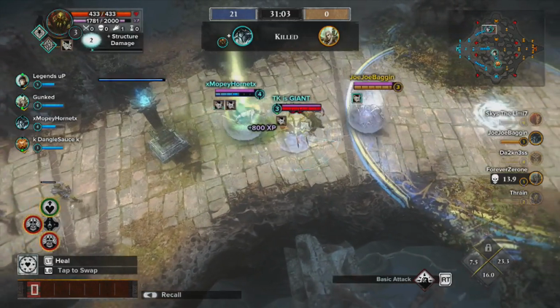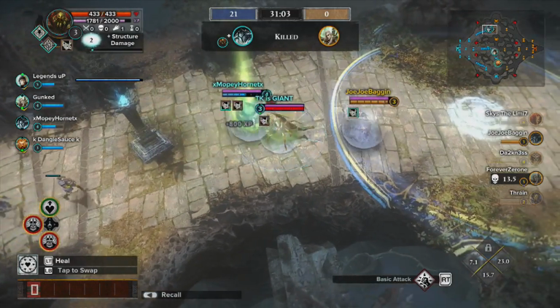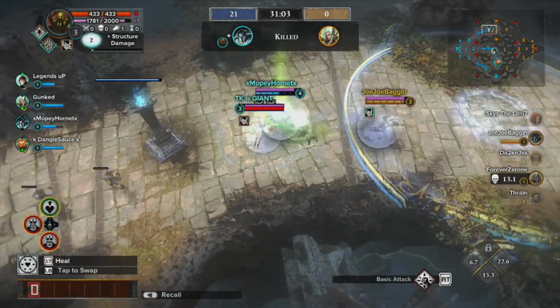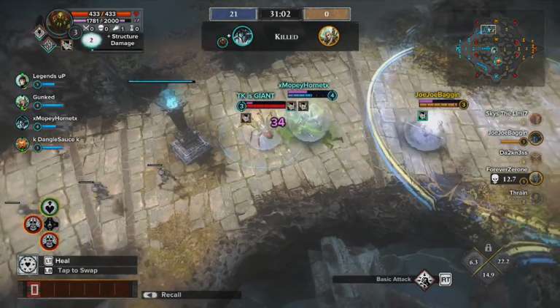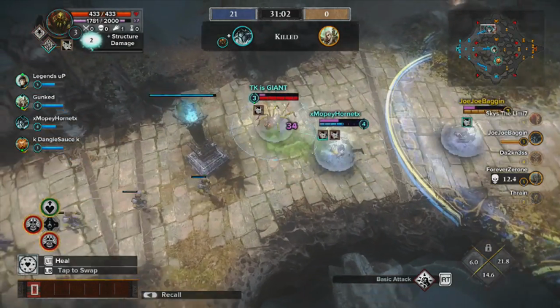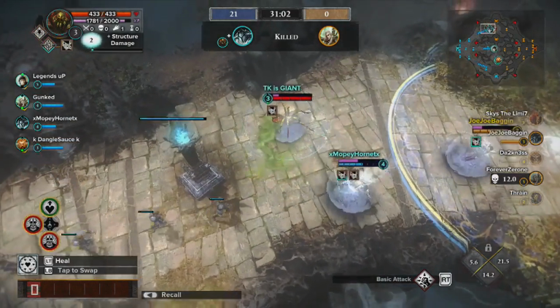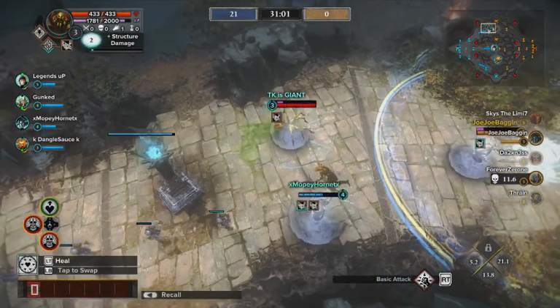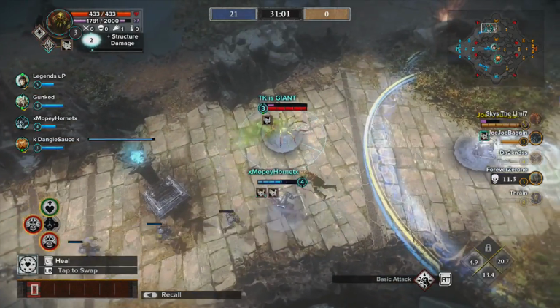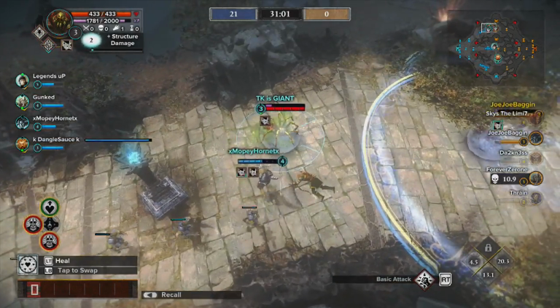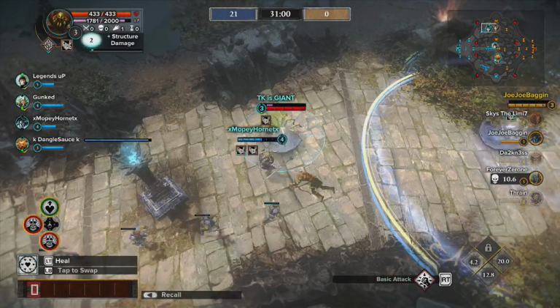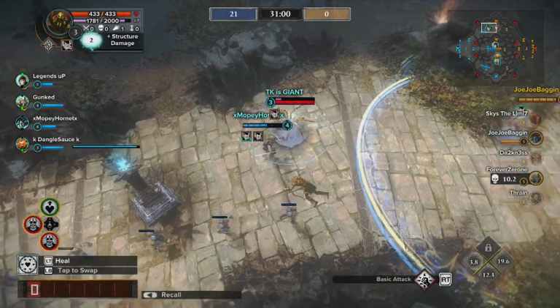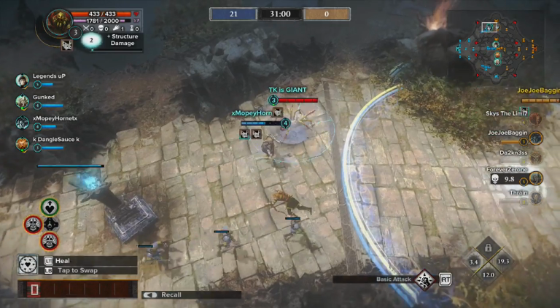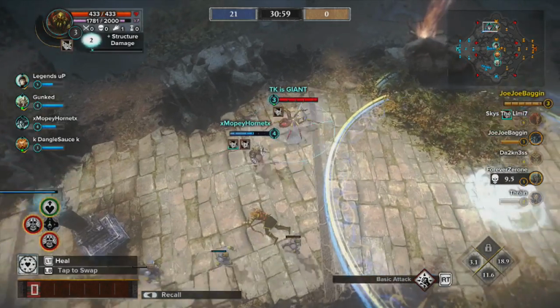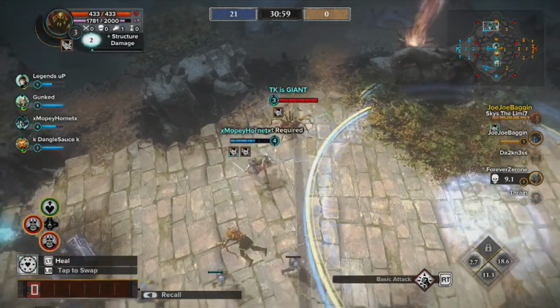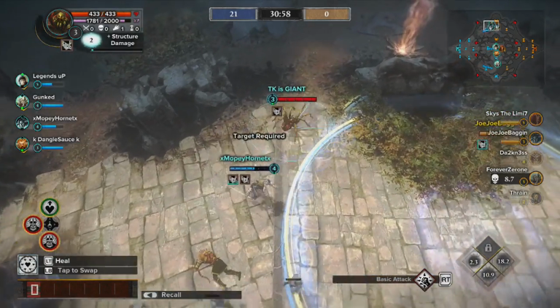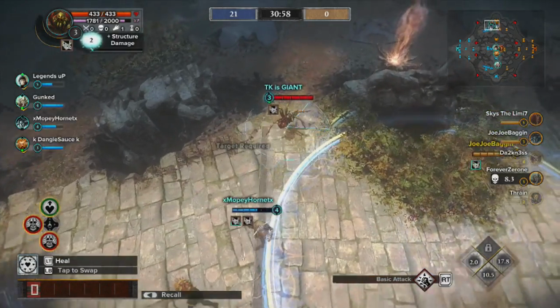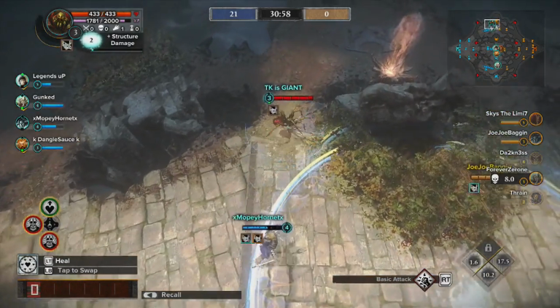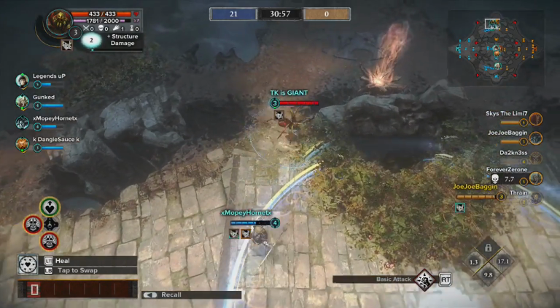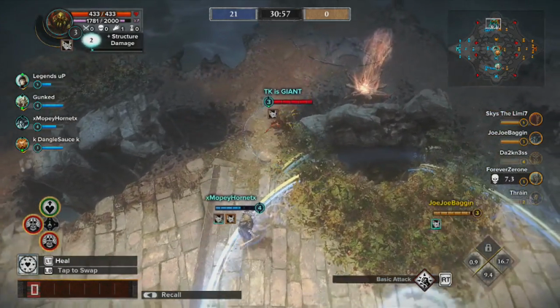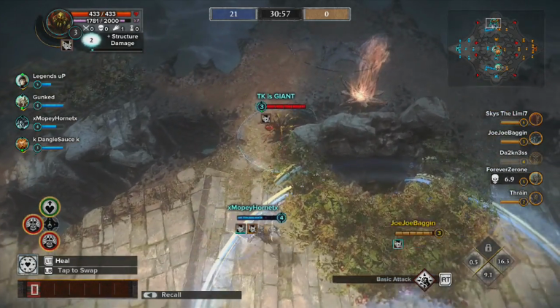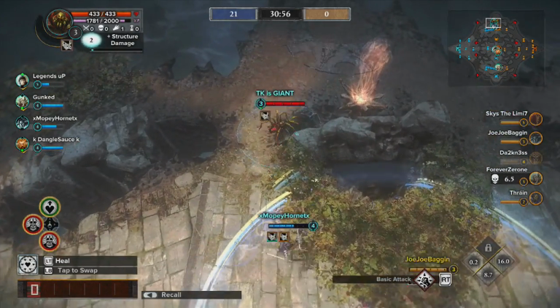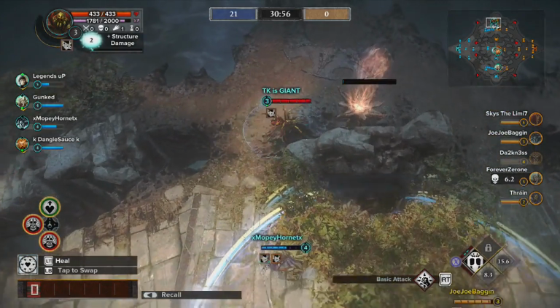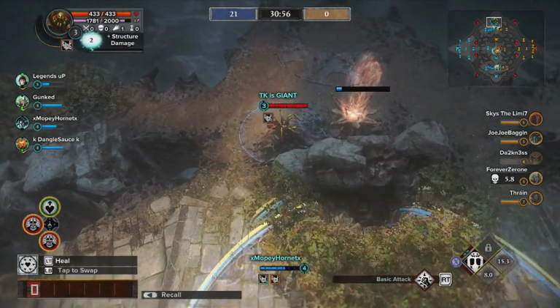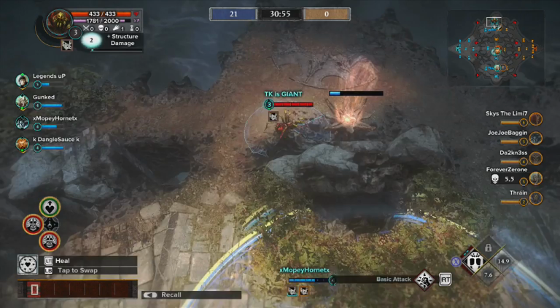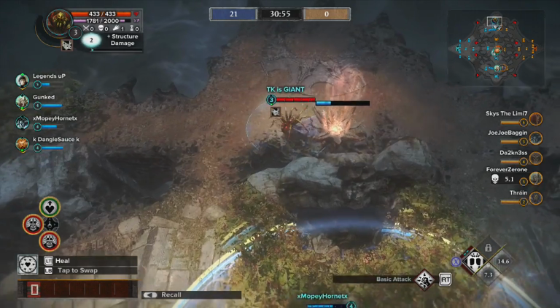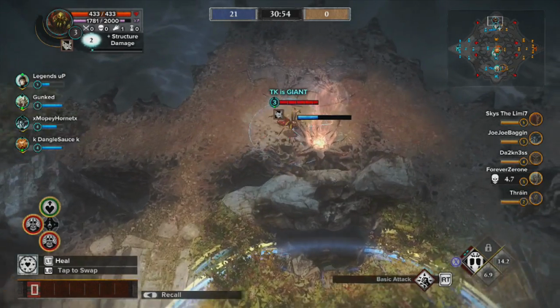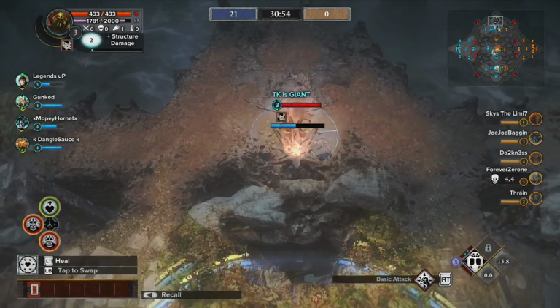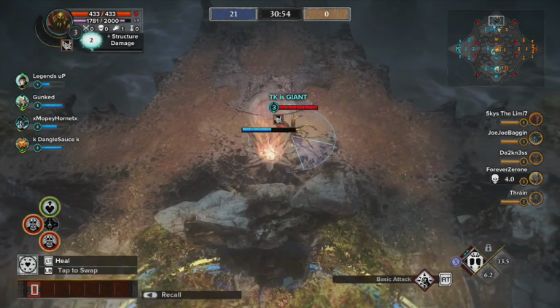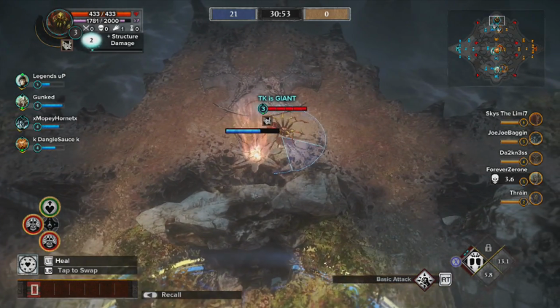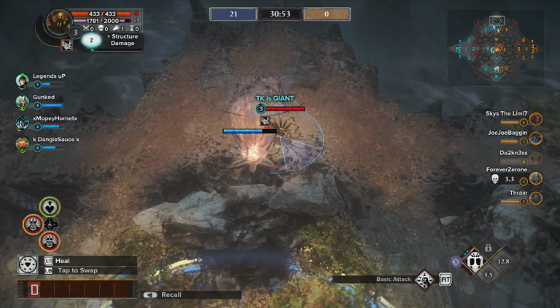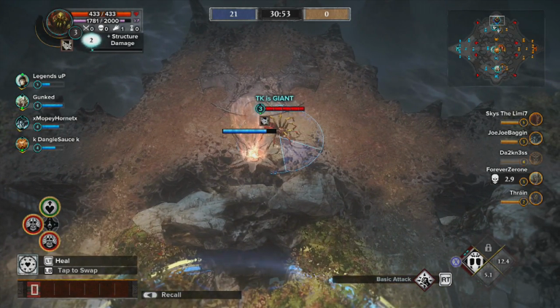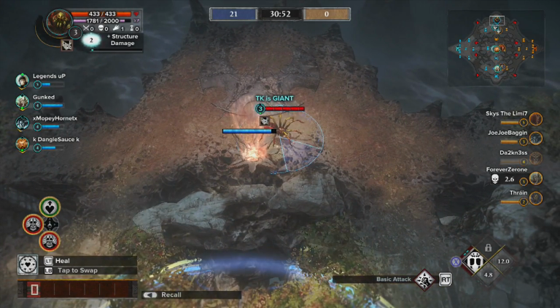You can see from that kill on Legolas how useful the Stick ability is — I was able to pull them into me and my ally, and under my tower, and we were able to get an easy kill right there.